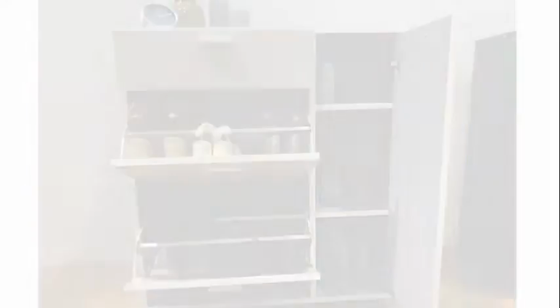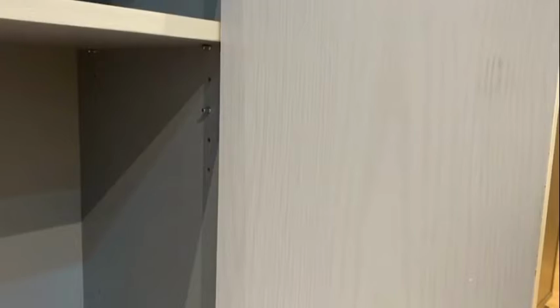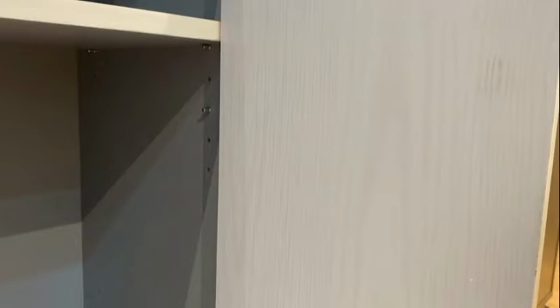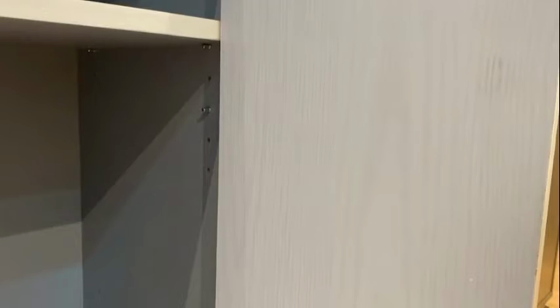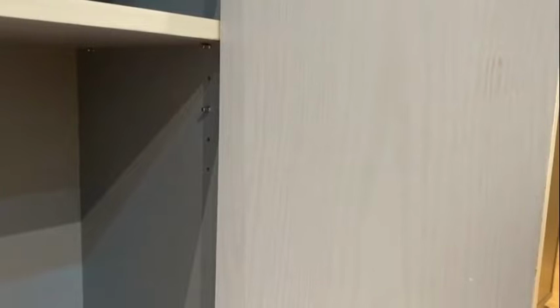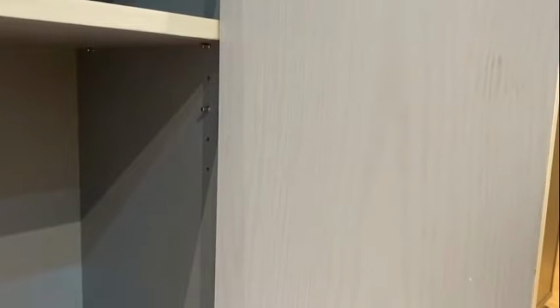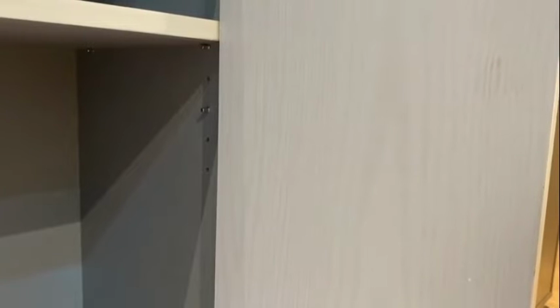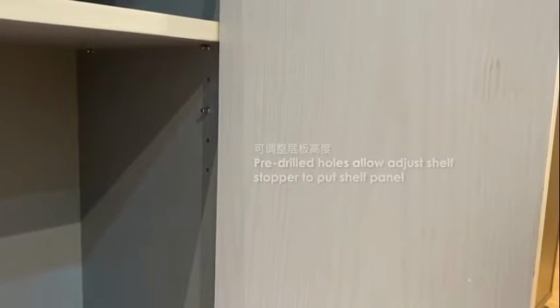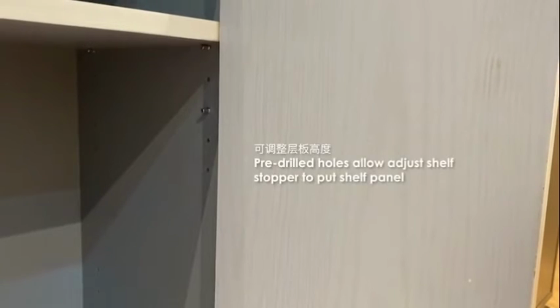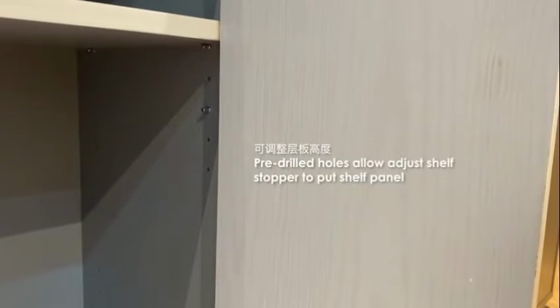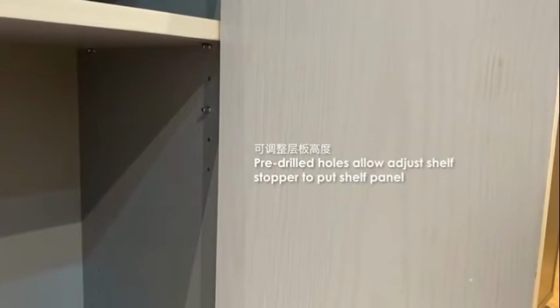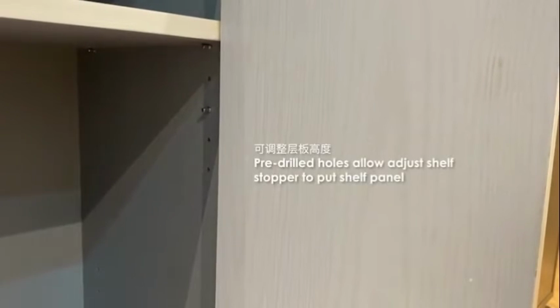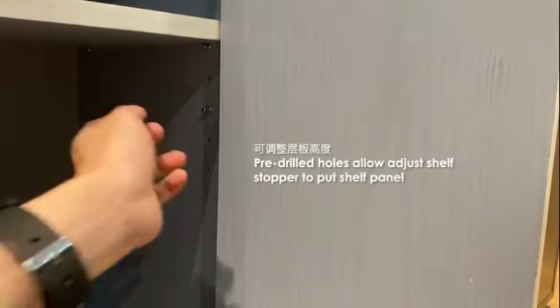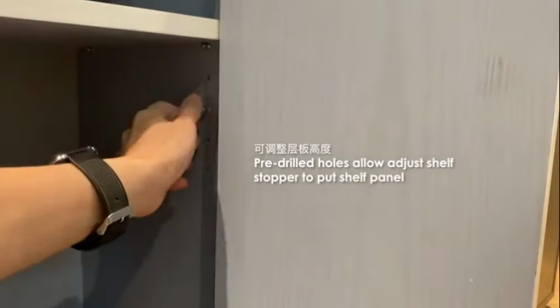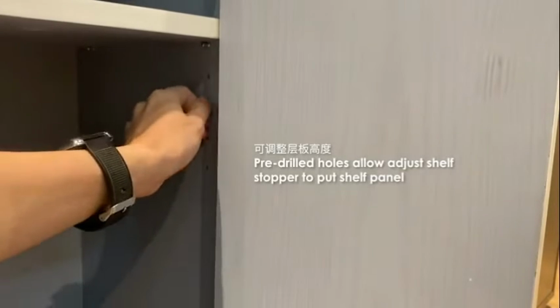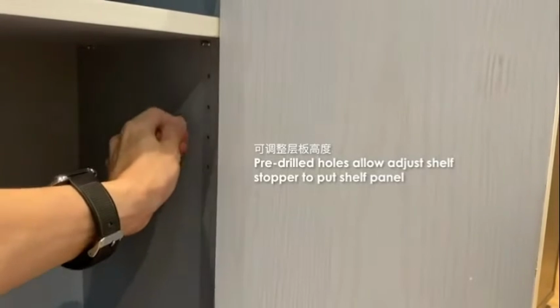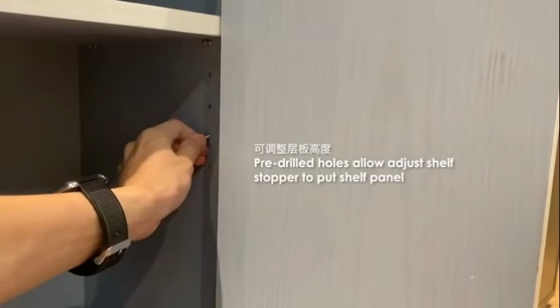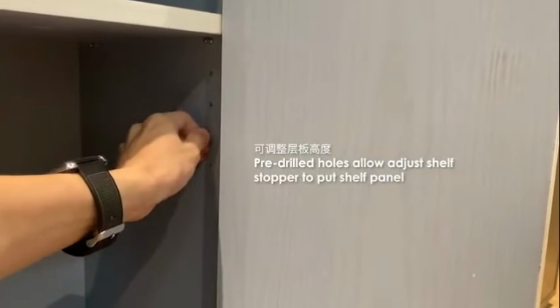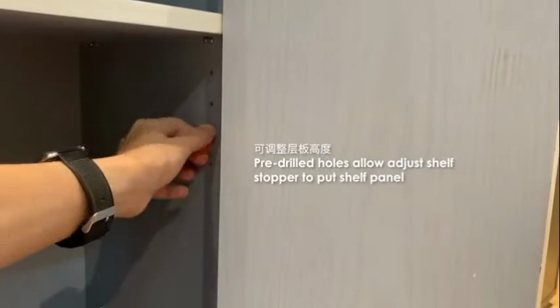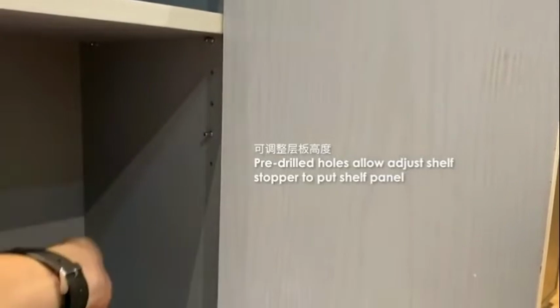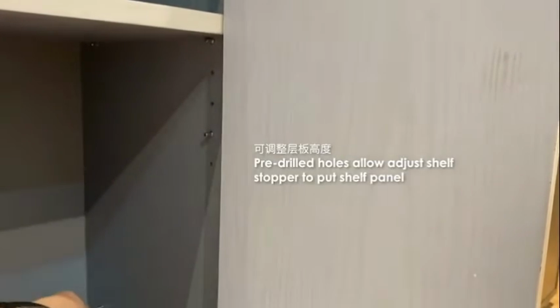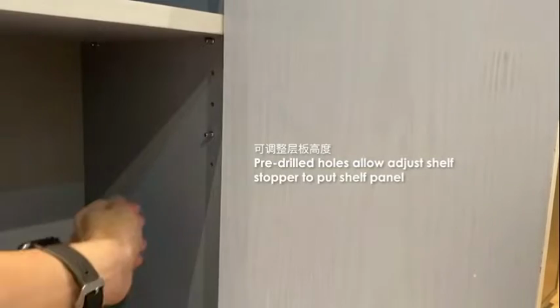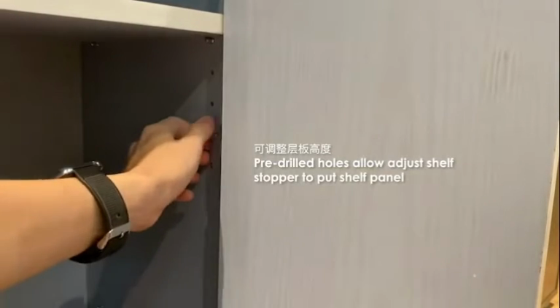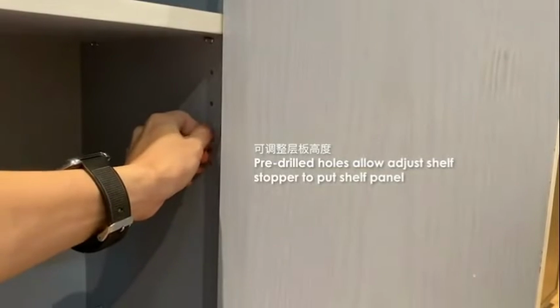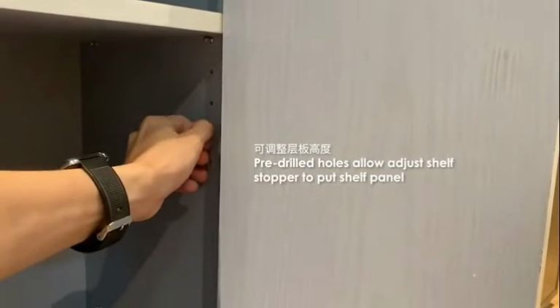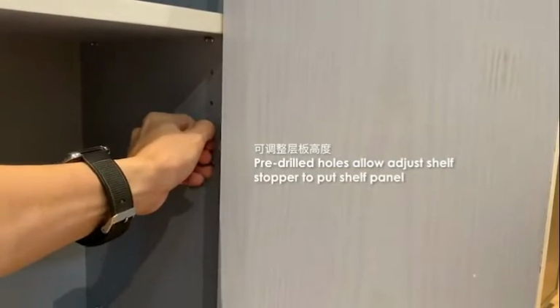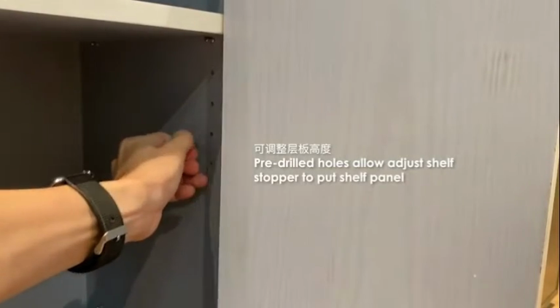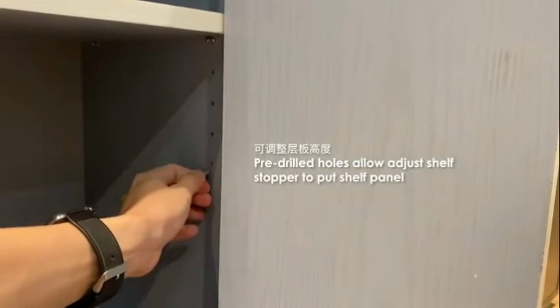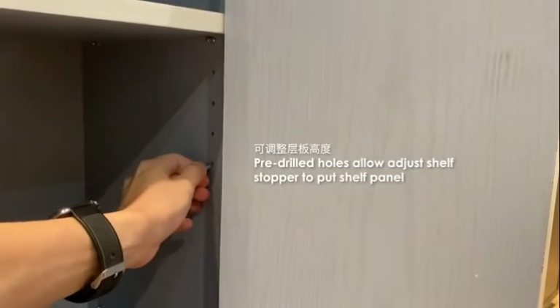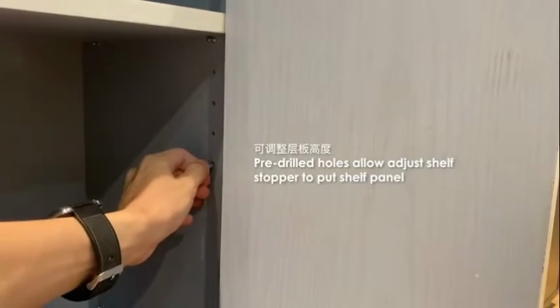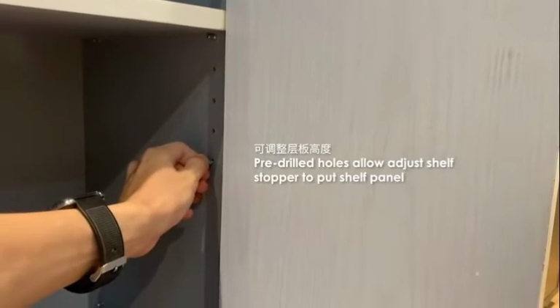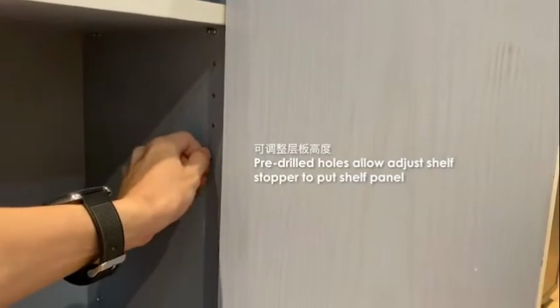There are 2 sets of holes inside which allow you to choose which position you prefer to insert the shelf panel, and then to place the shelf panel on top.